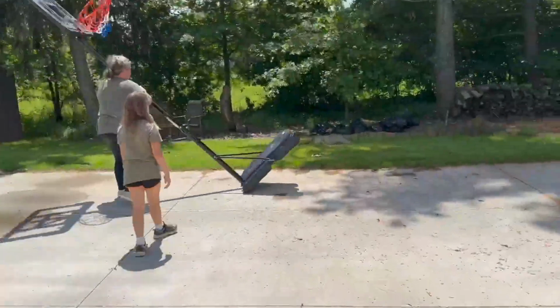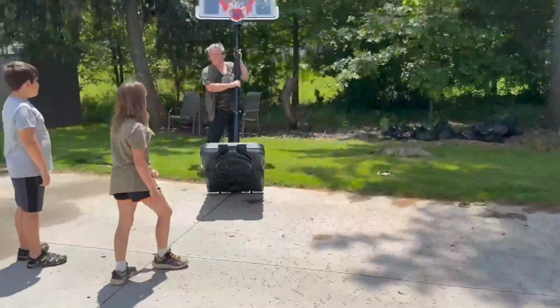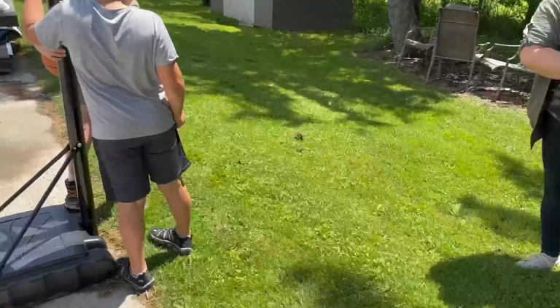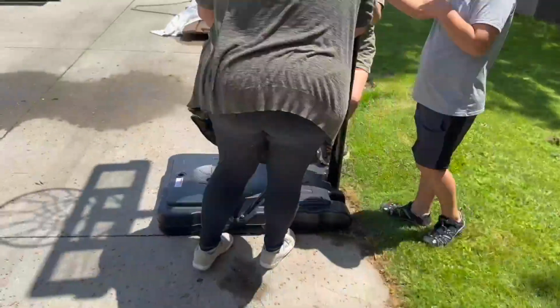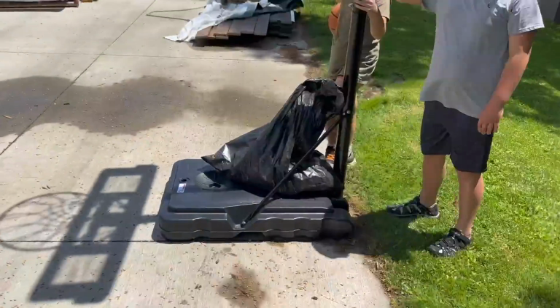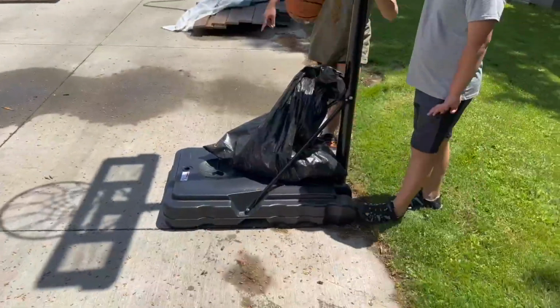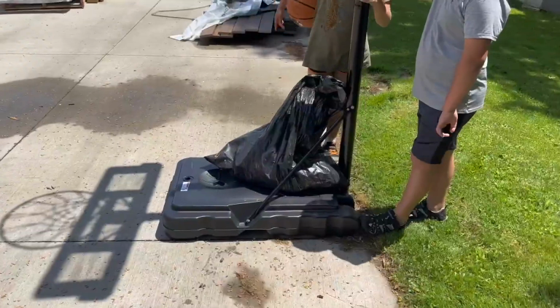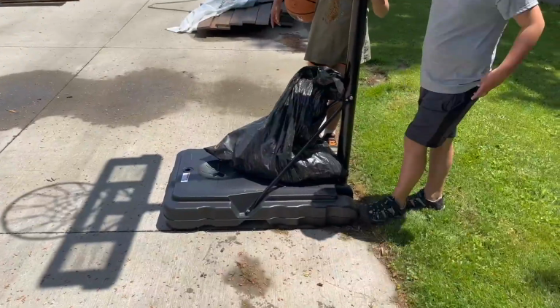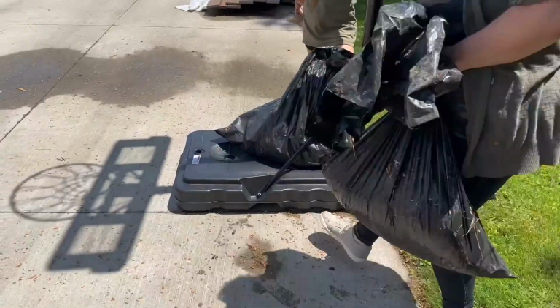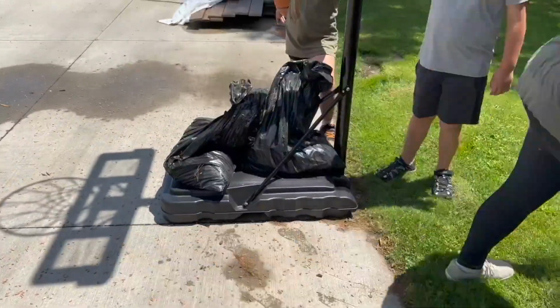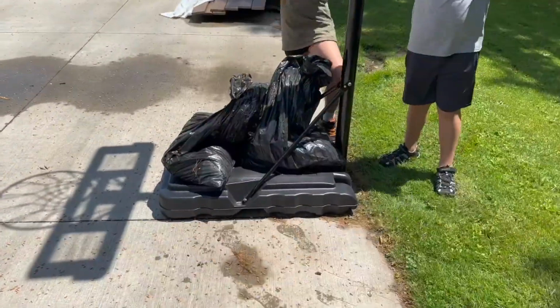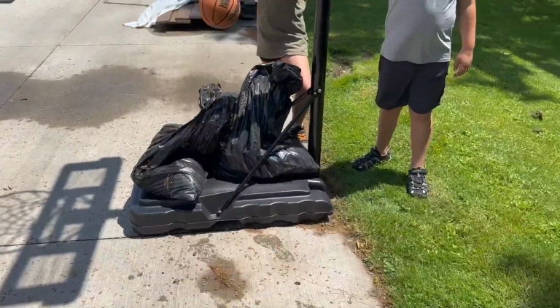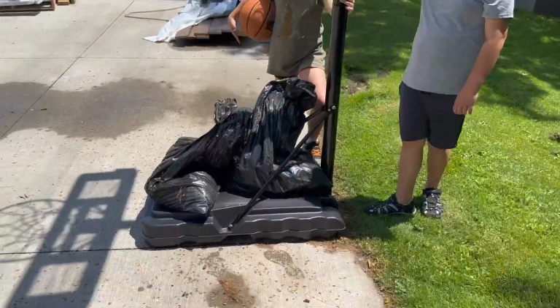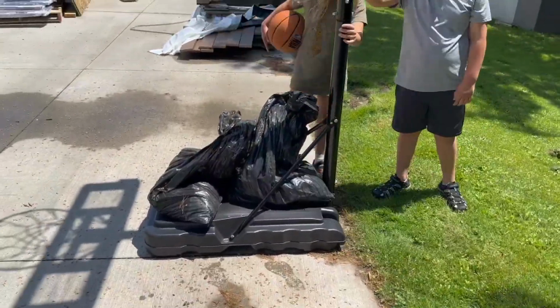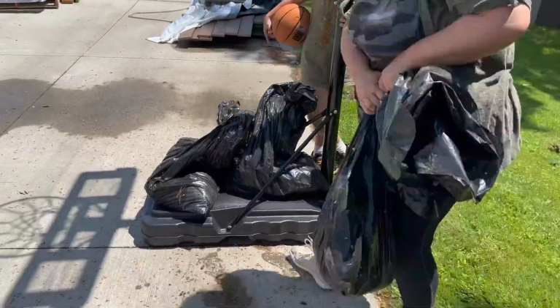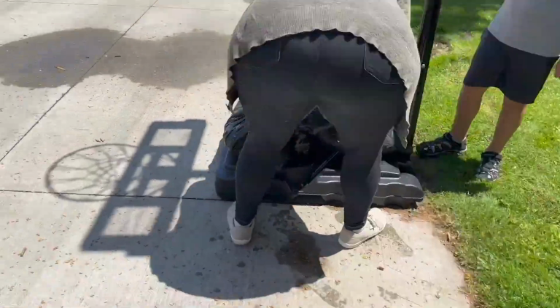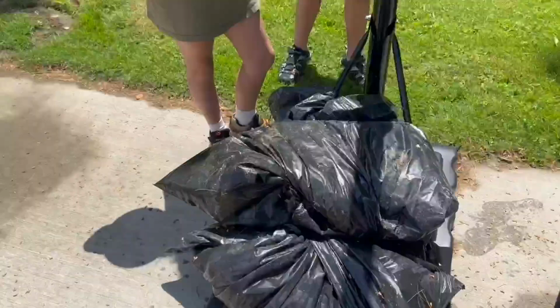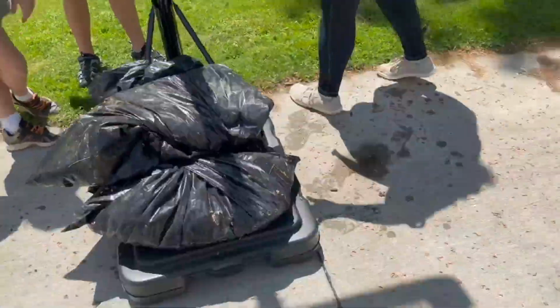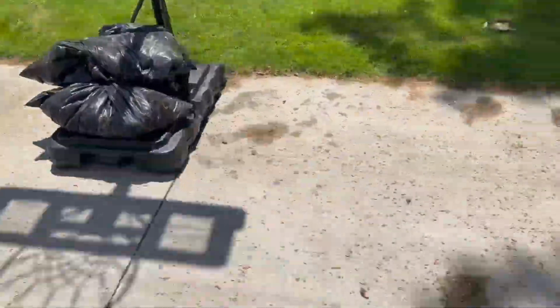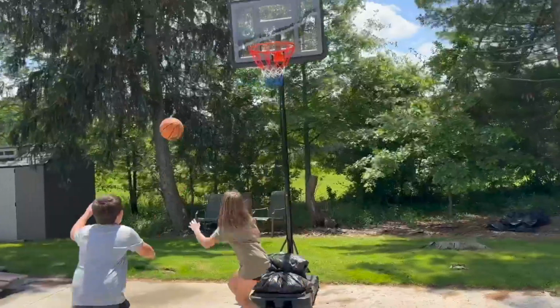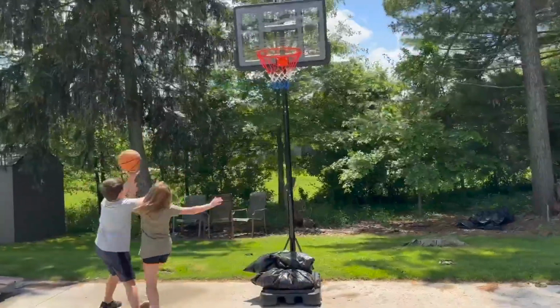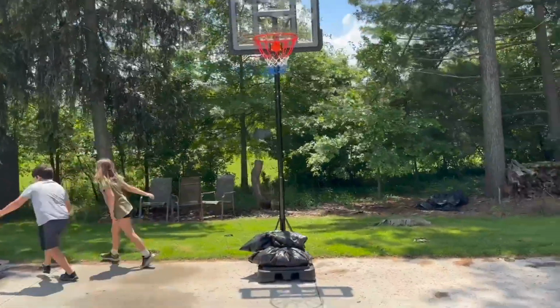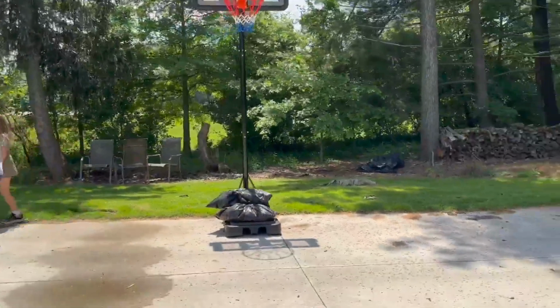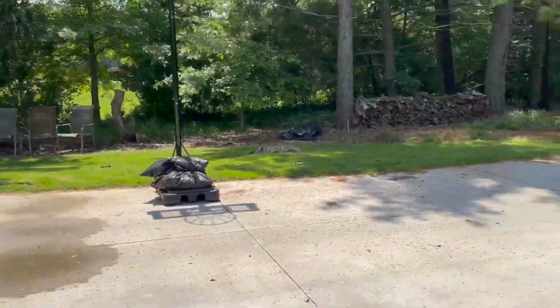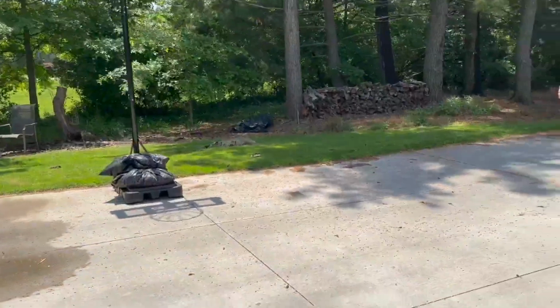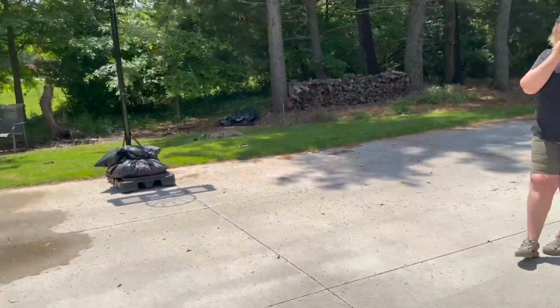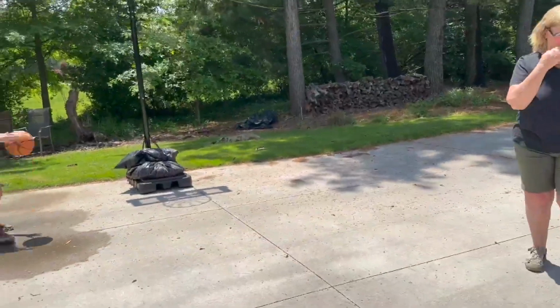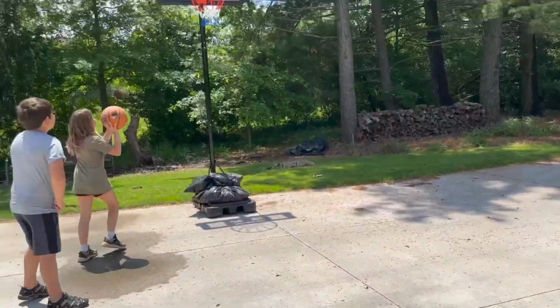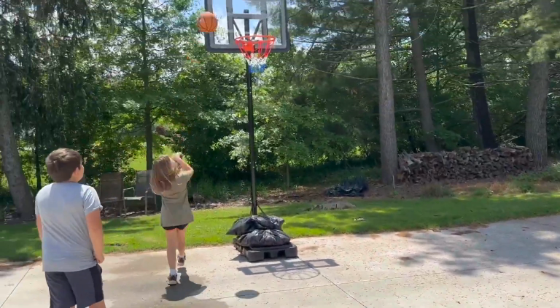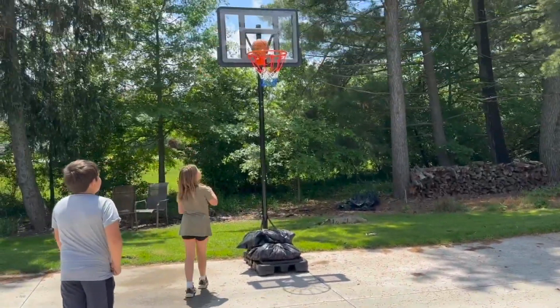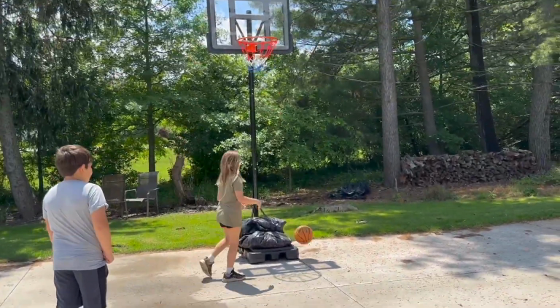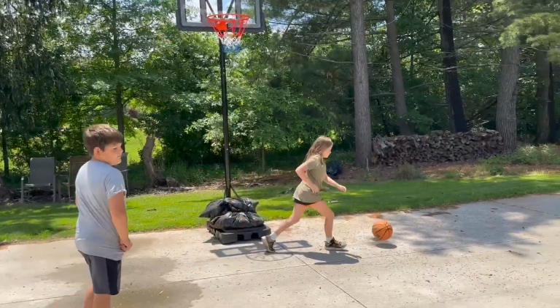You can now roll it into place and fill the base with water or sand. I happen to have a bunch of sandbags that I just threw on top for now. The basketball hoop feels super solid and is perfect for all ages. It has a really sturdy frame and is simple to assemble. We love it.